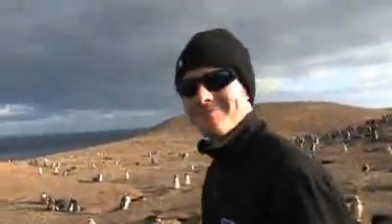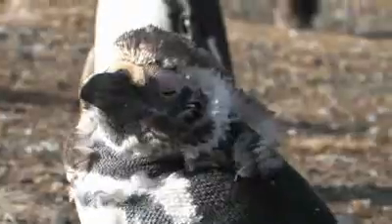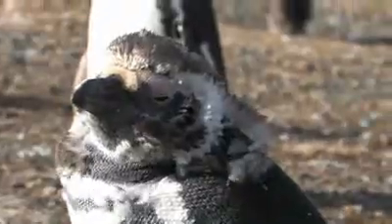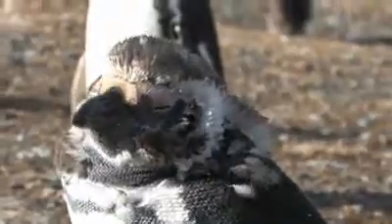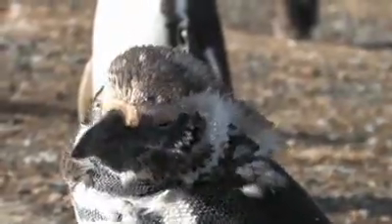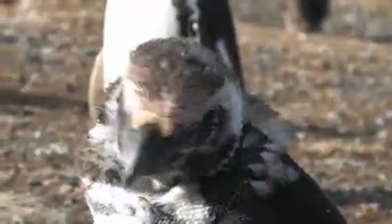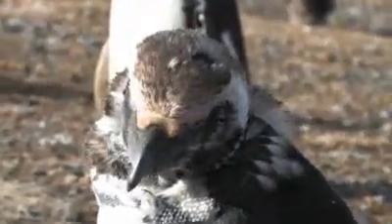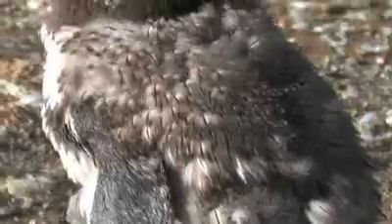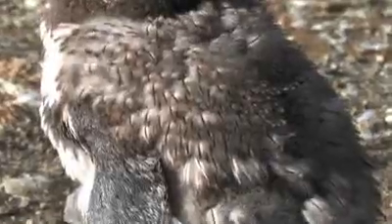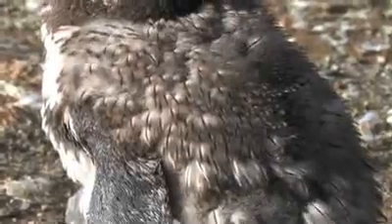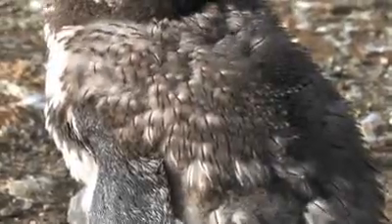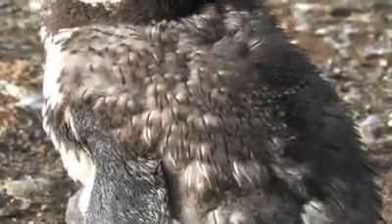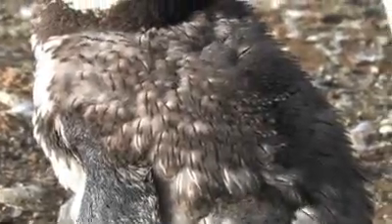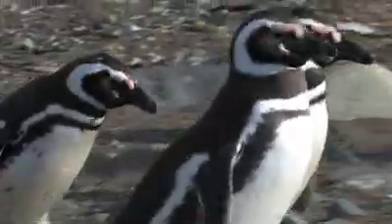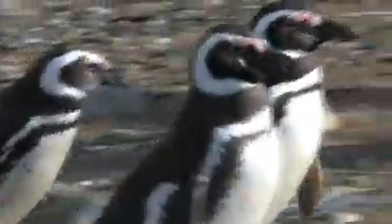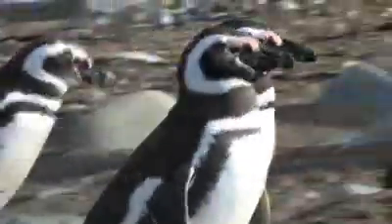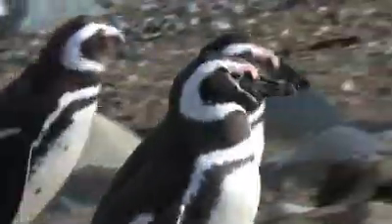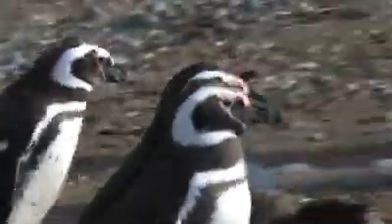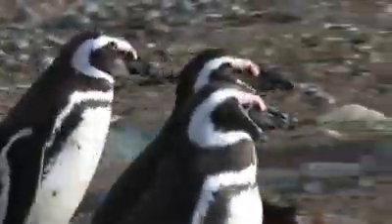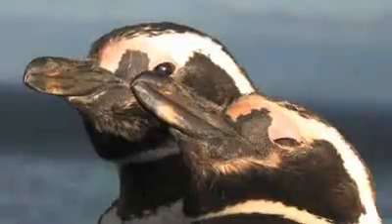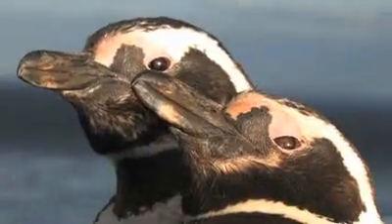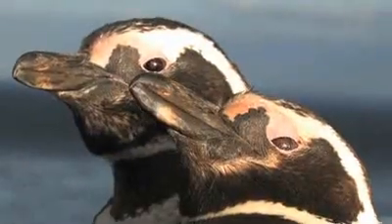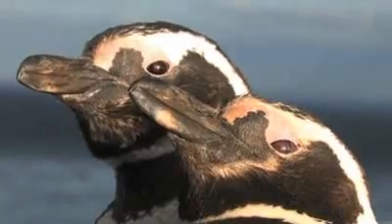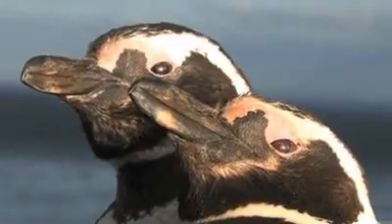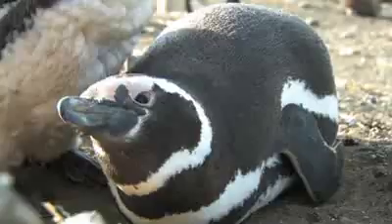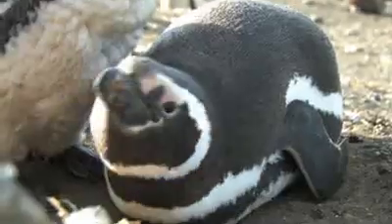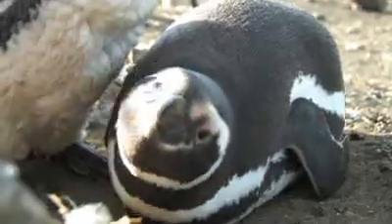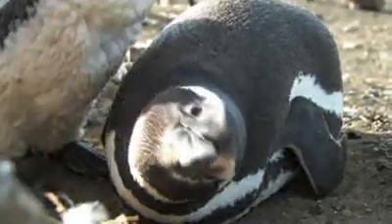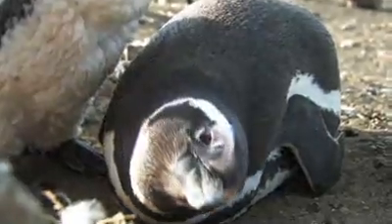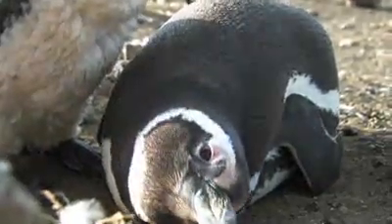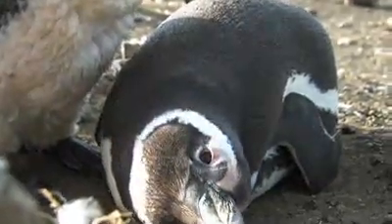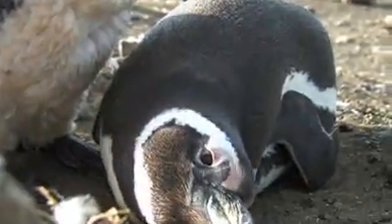You can see them quite clearly on this penguin that's moulting. So let's have a look at the difference between these two feathers.